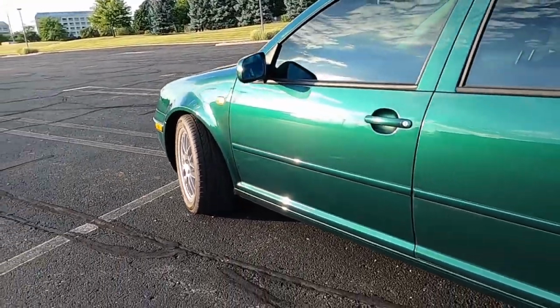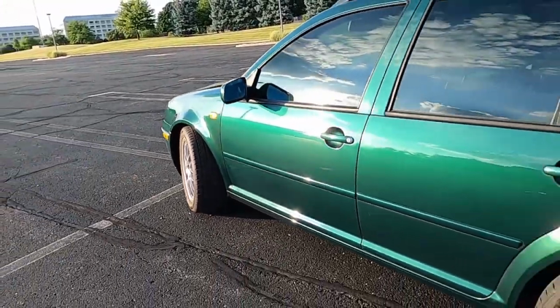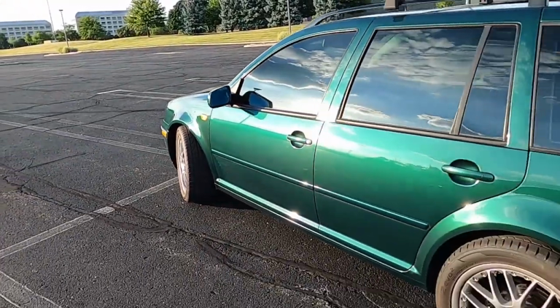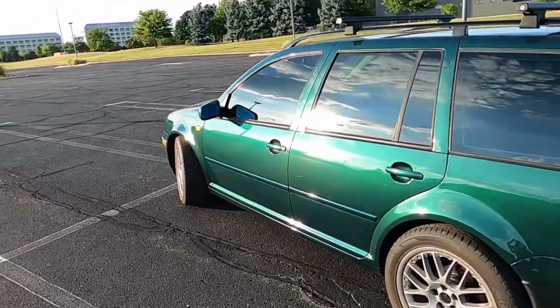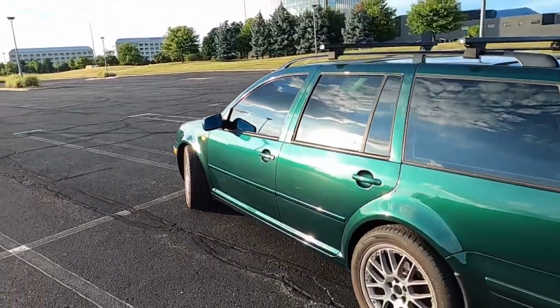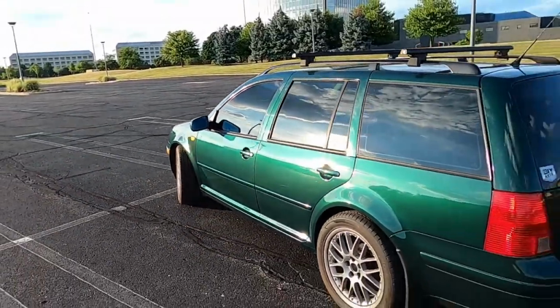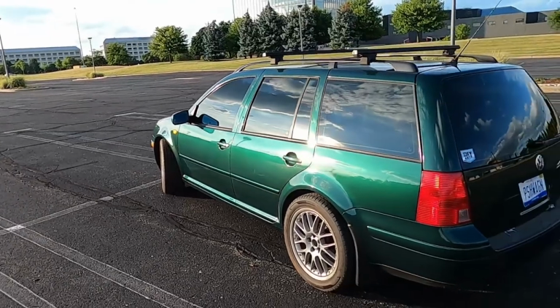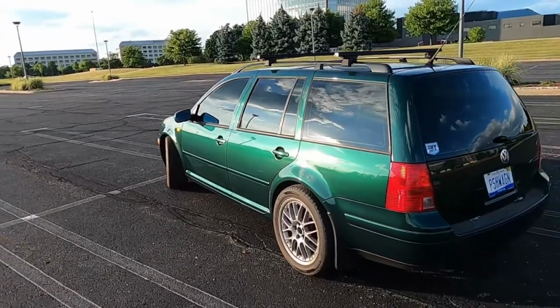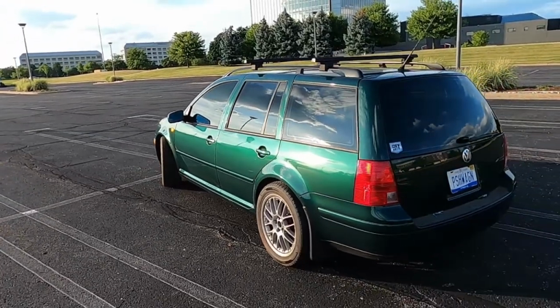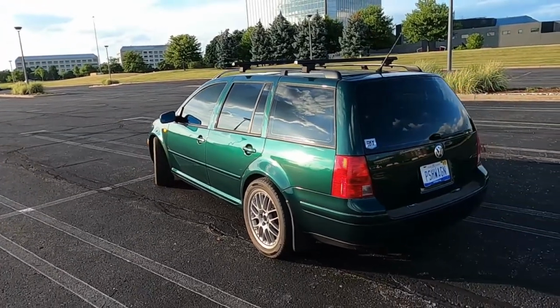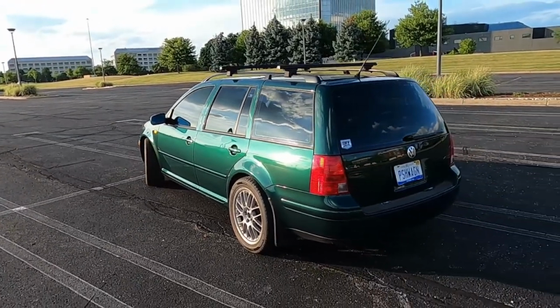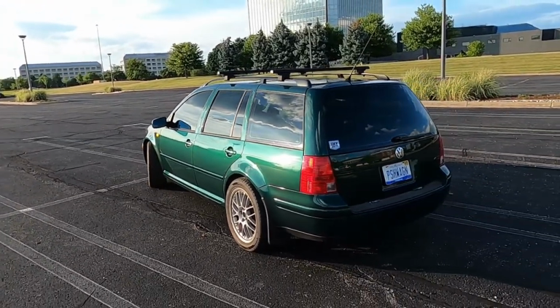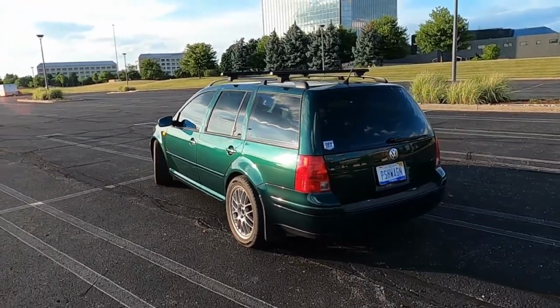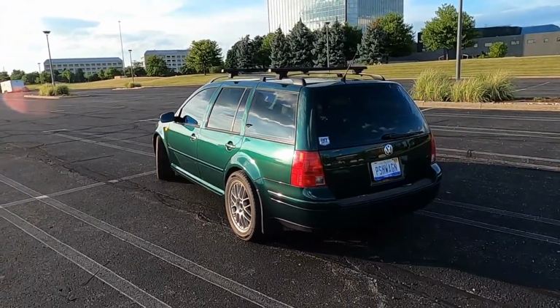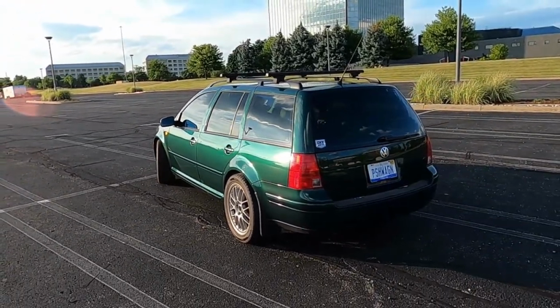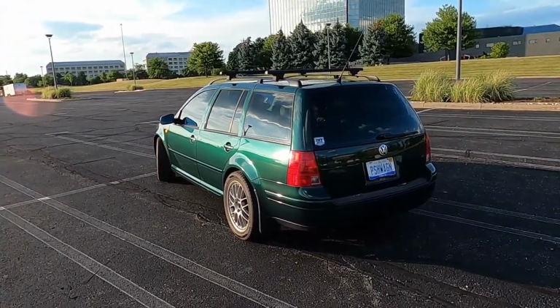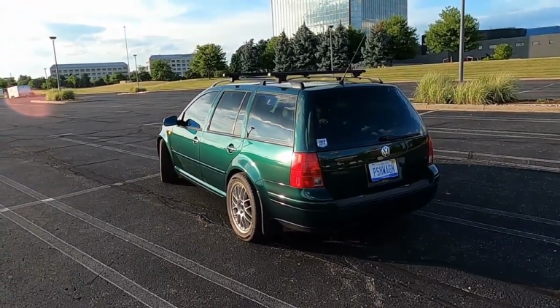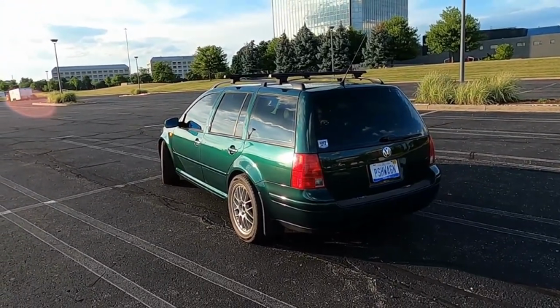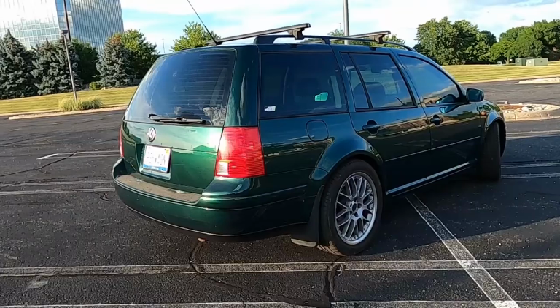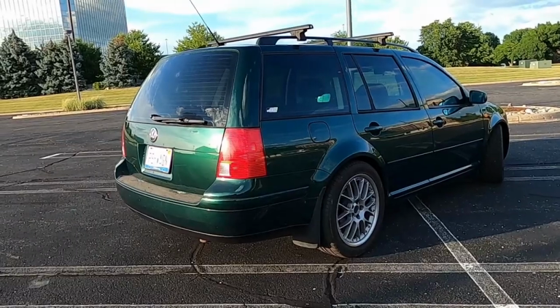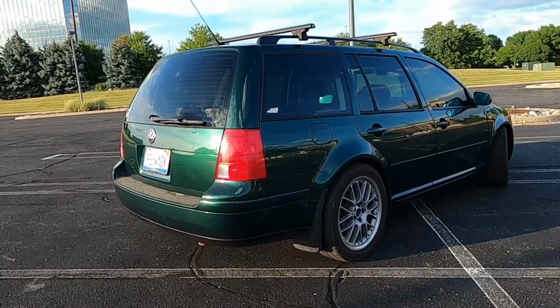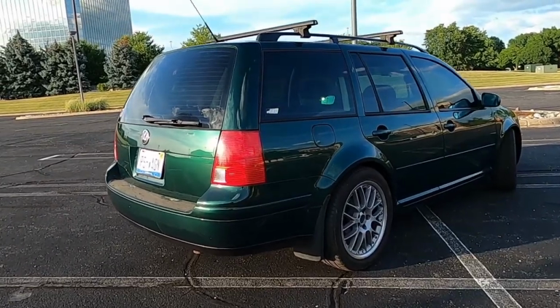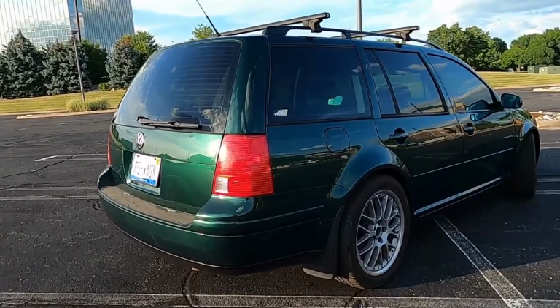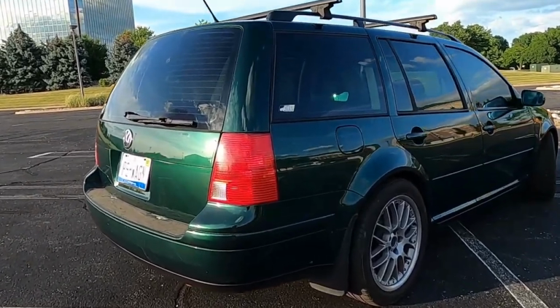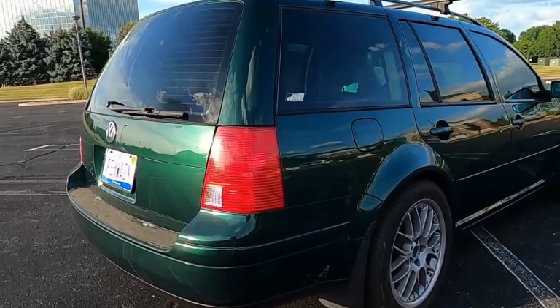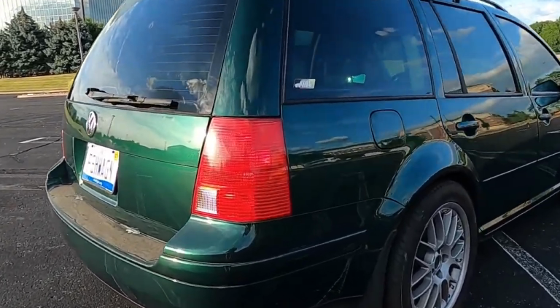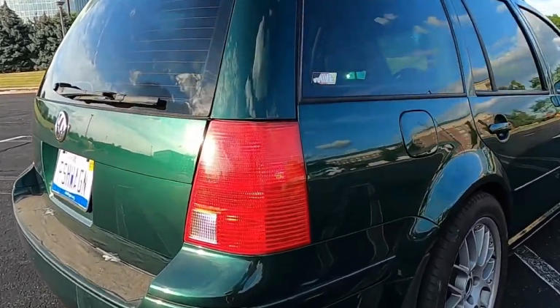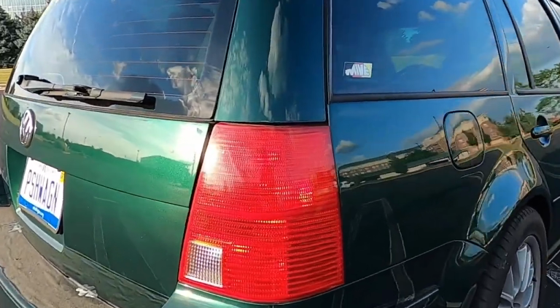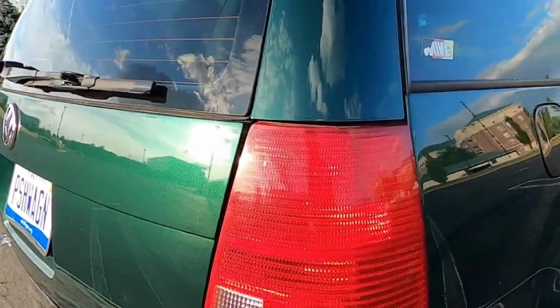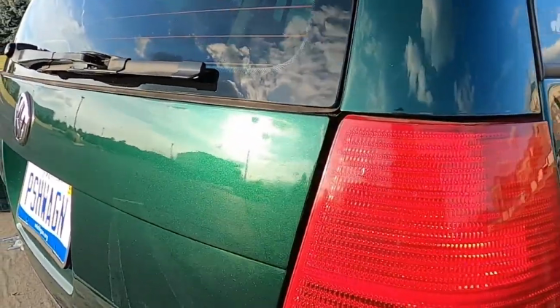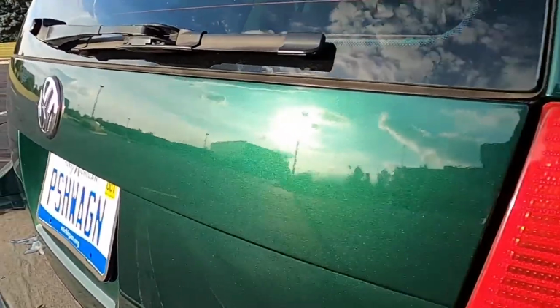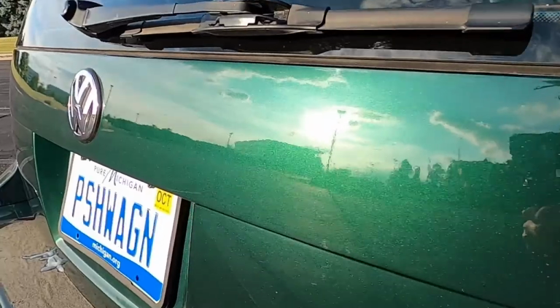Overall, I'm really happy with the work that's done and I'm really happy that I got it done. Not having any rust is really great, and not driving the car in the winter anymore means I shouldn't have a problem with this in the future. This car should be good to go for however long I want to continue to own it.